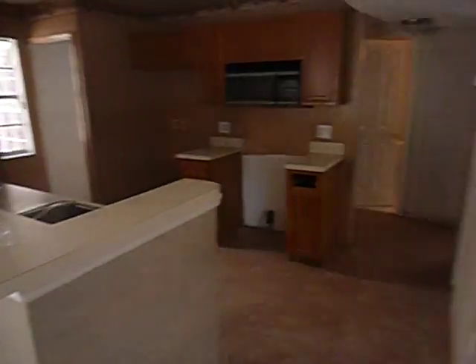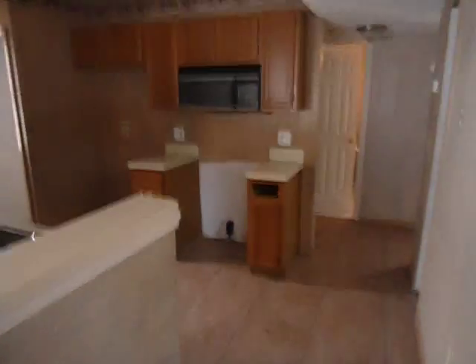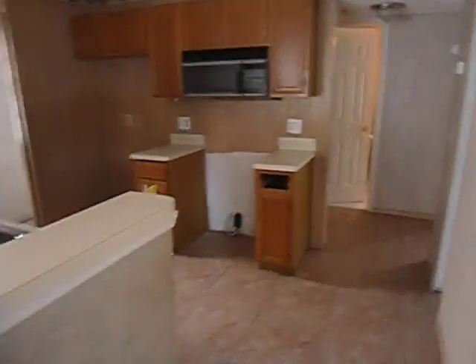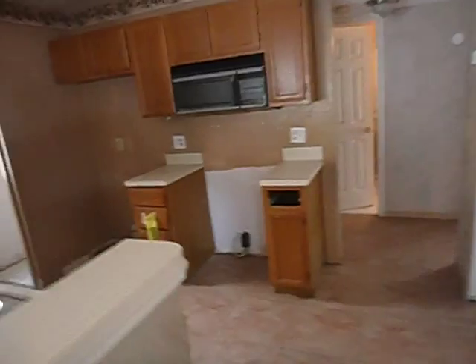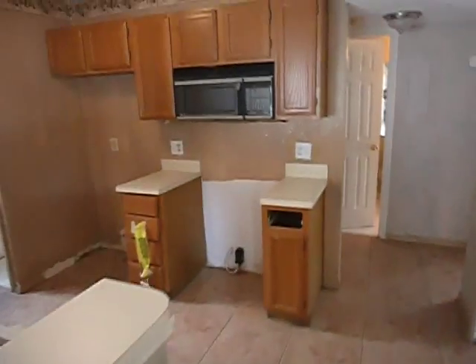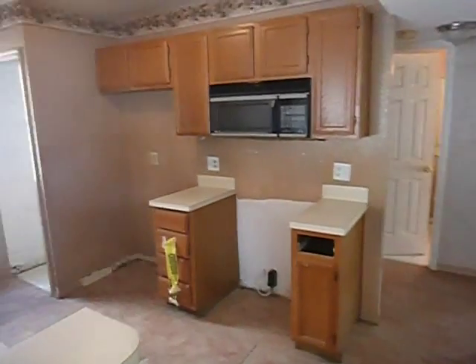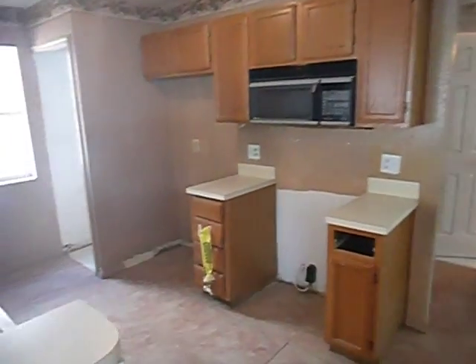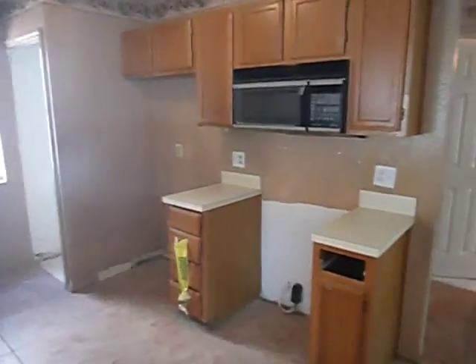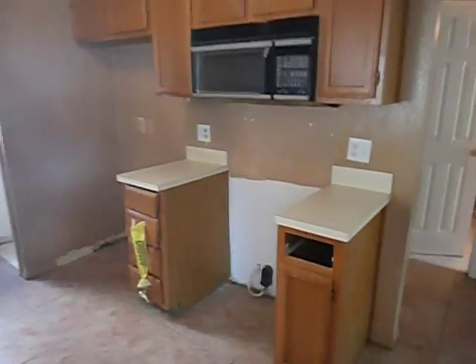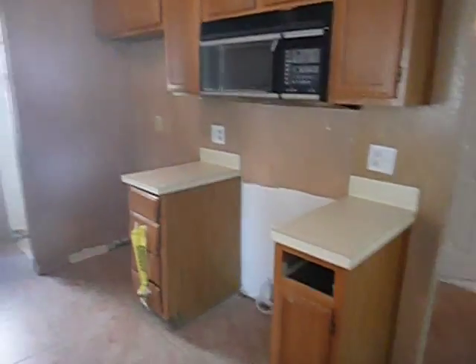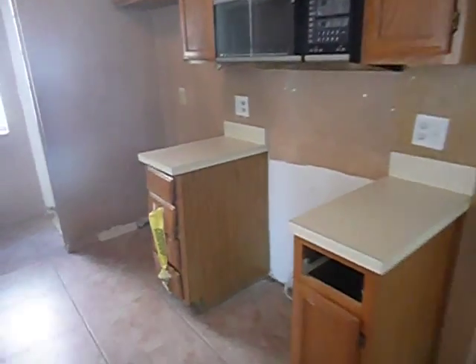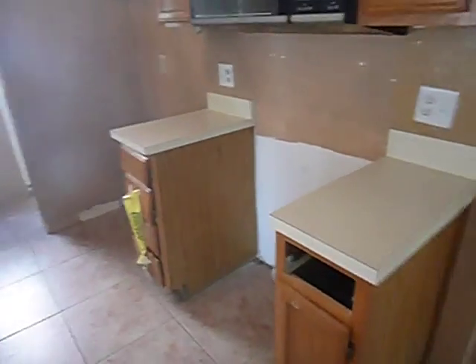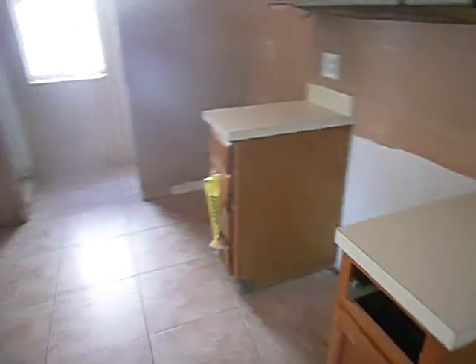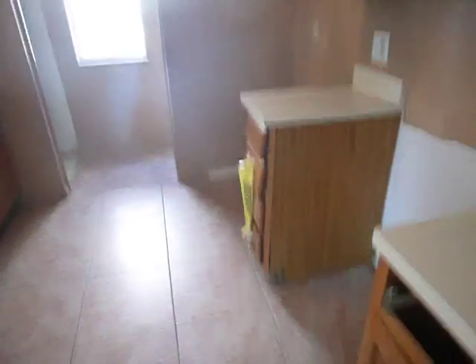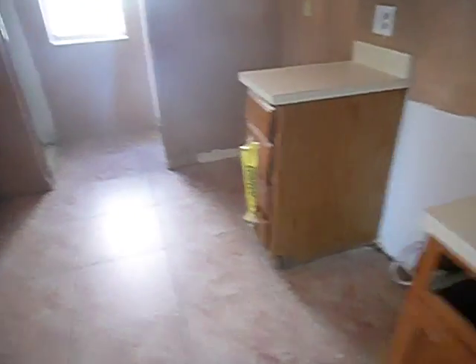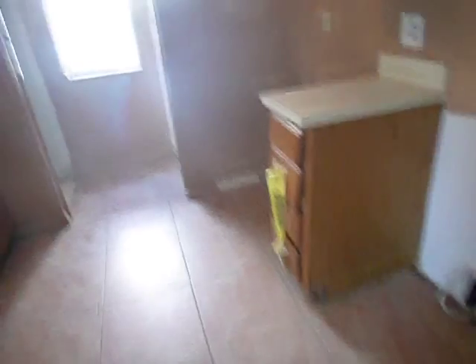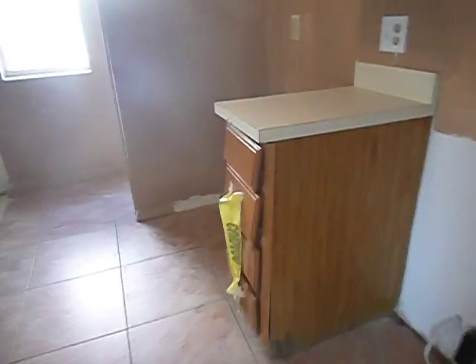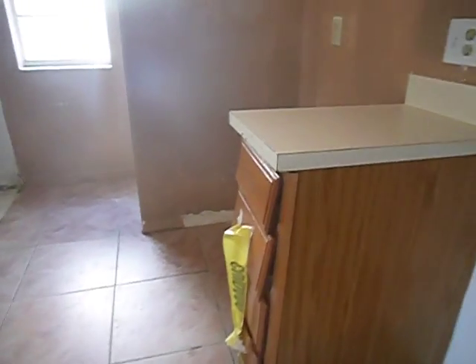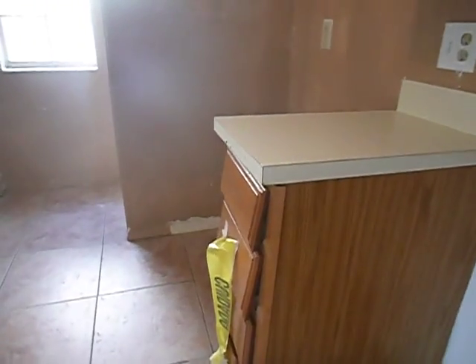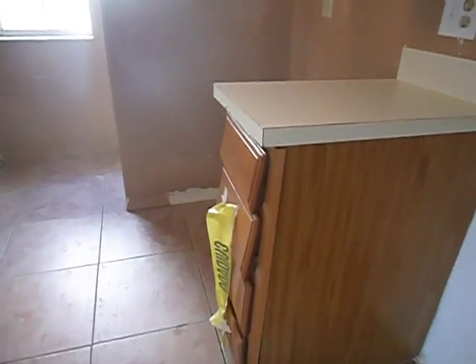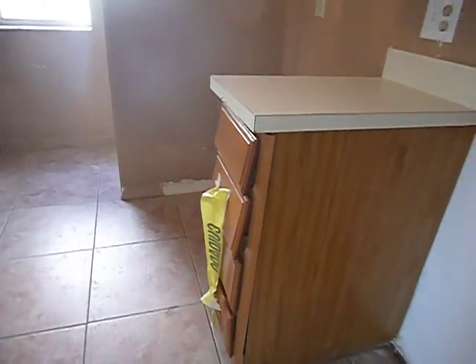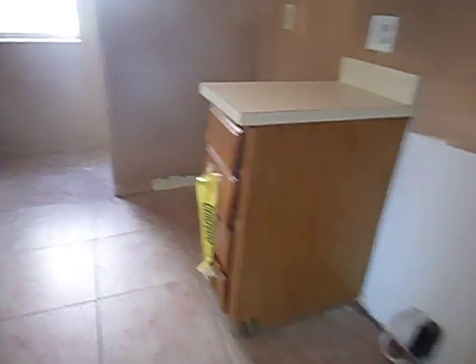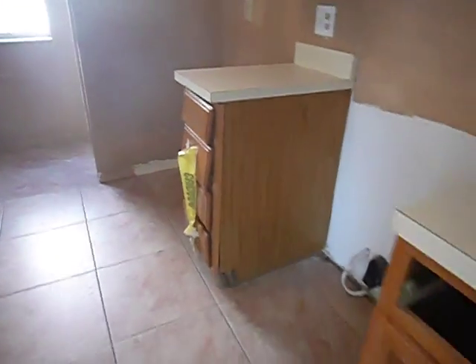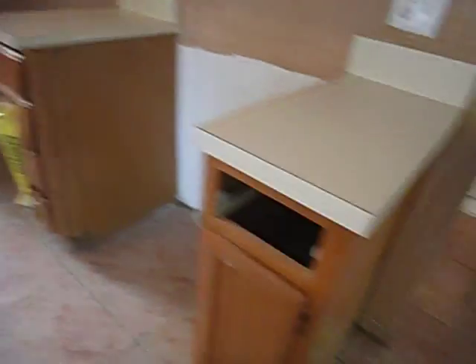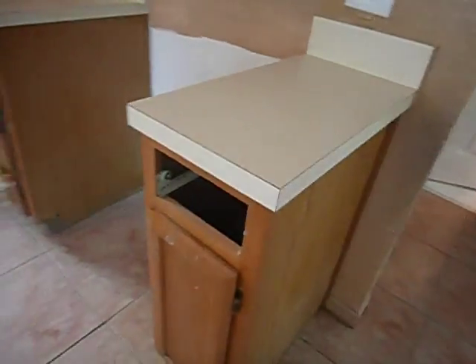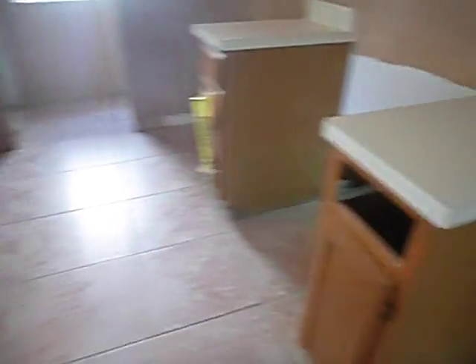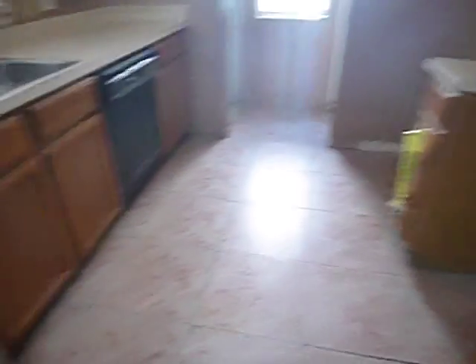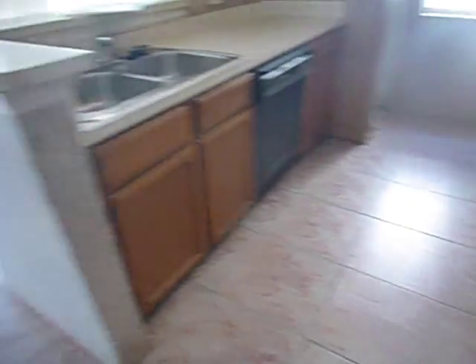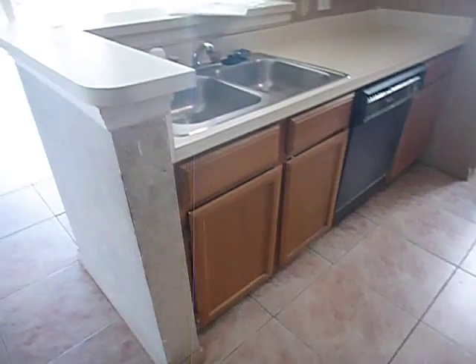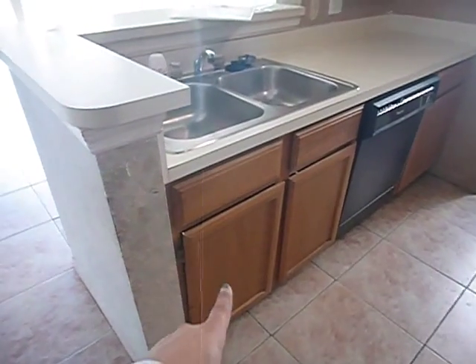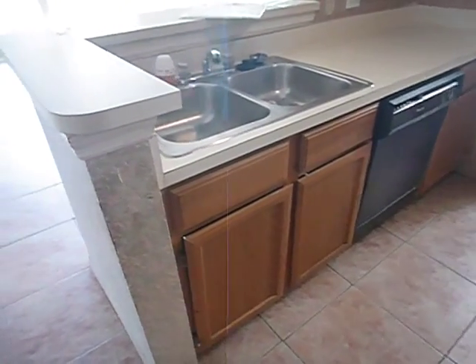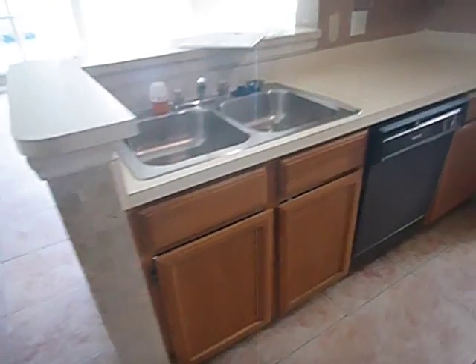The kitchen, in my opinion, needs to be replaced — I think probably in your opinion too. As you can see, the doors and all the drawers are all skewed. The cabinet's hanging off.